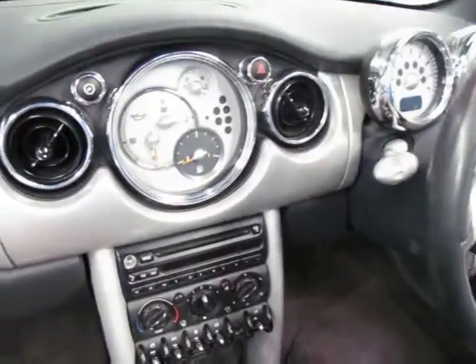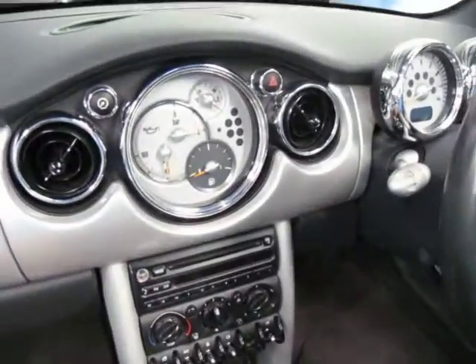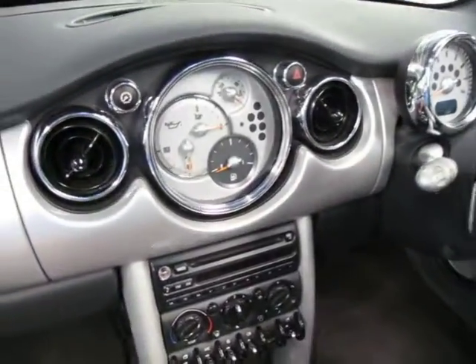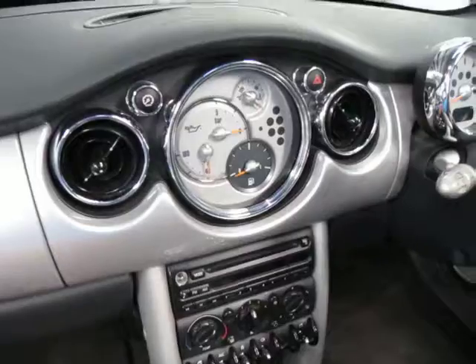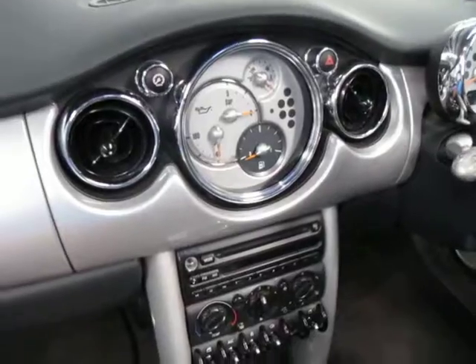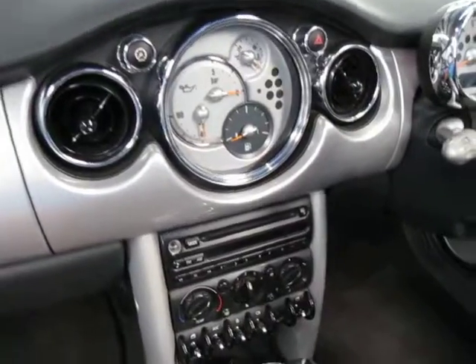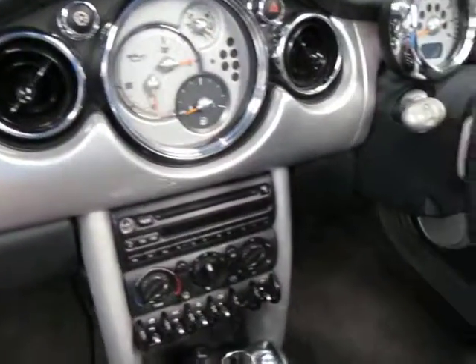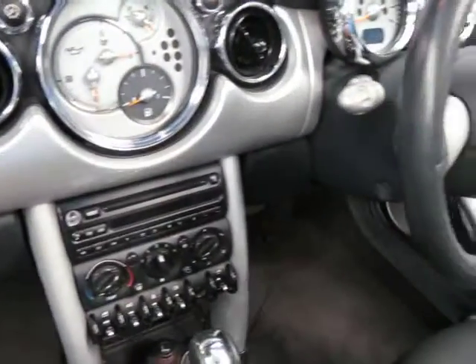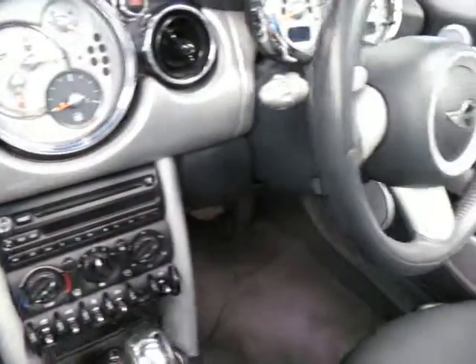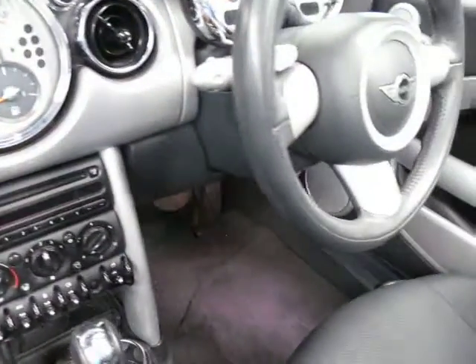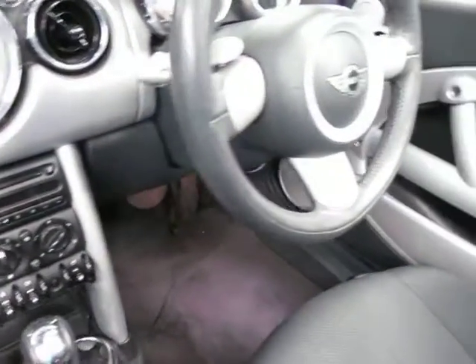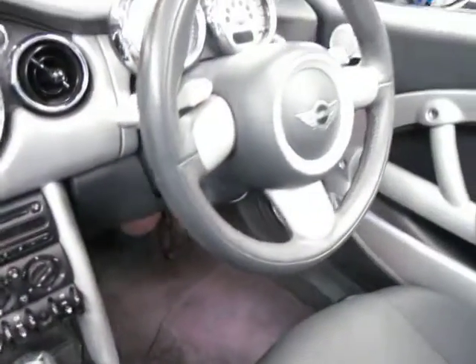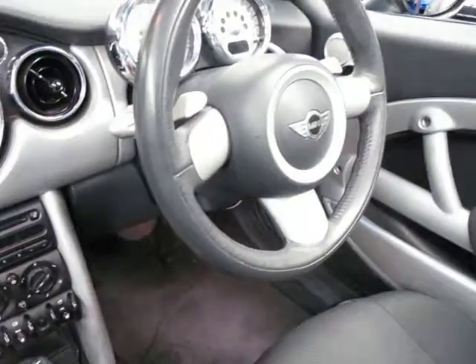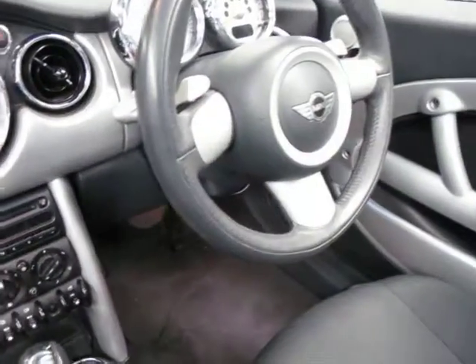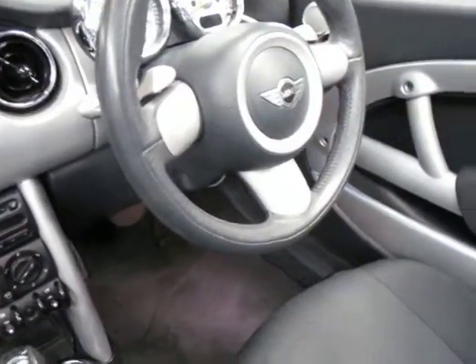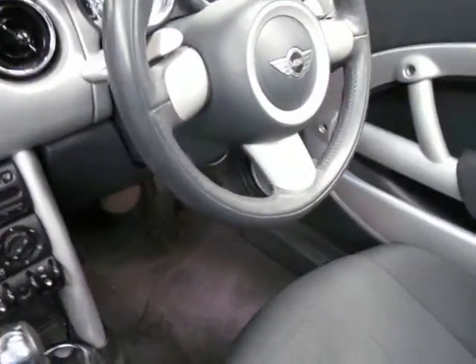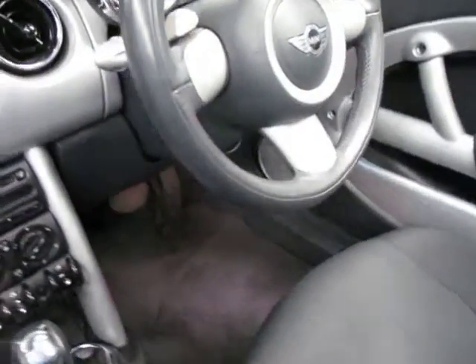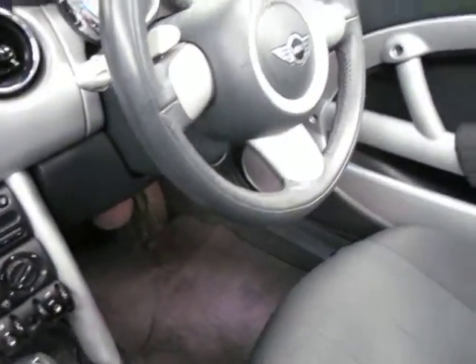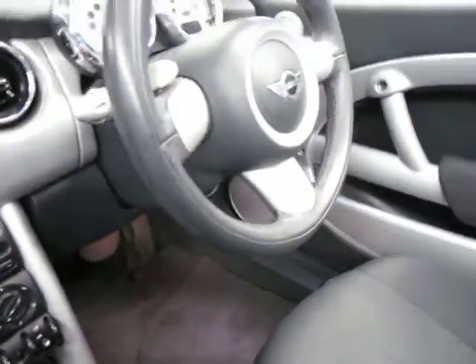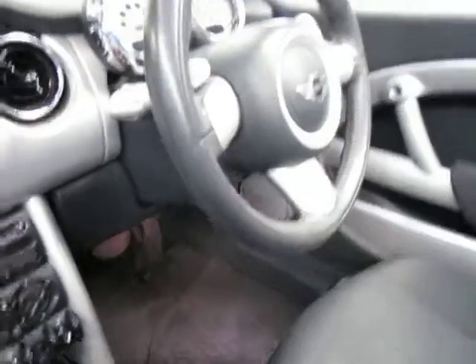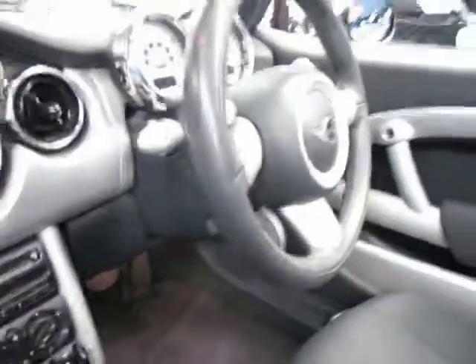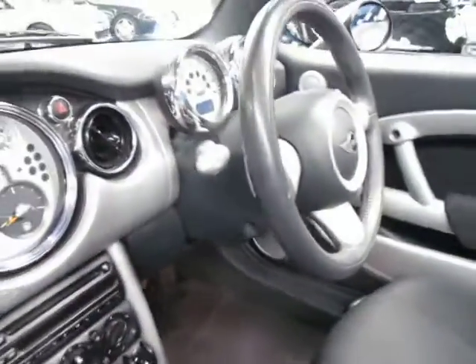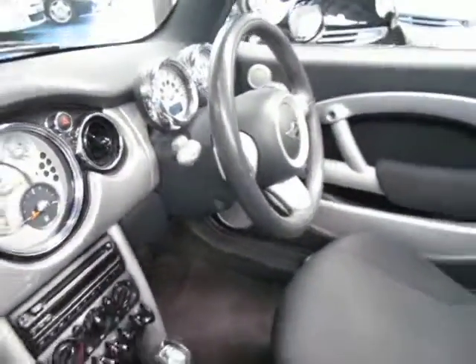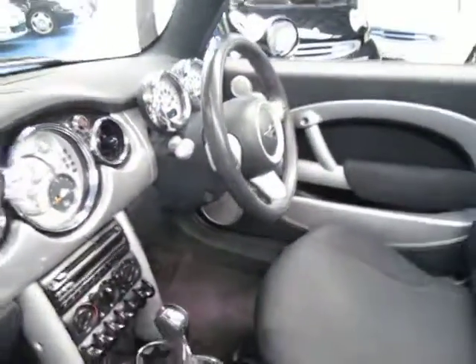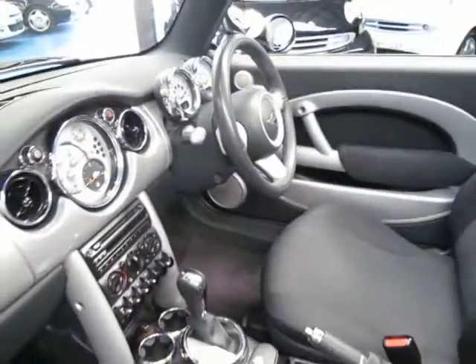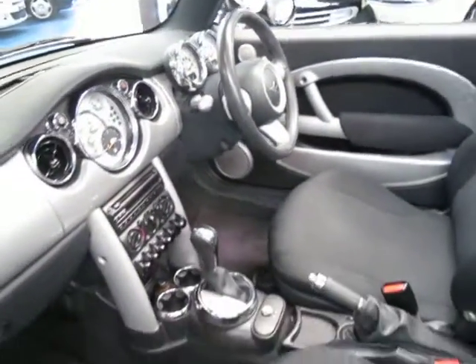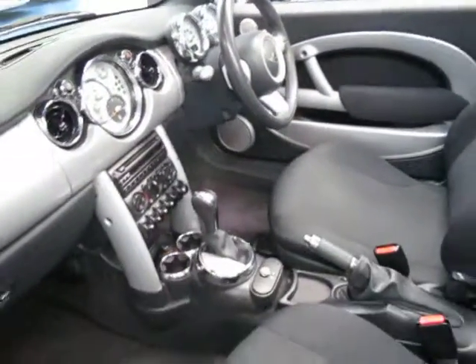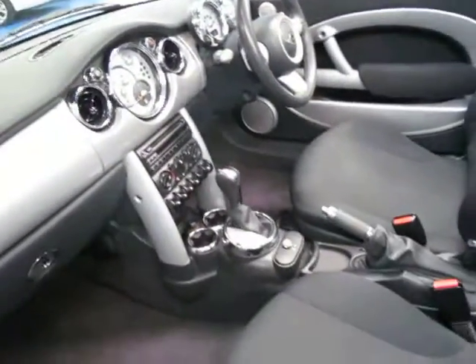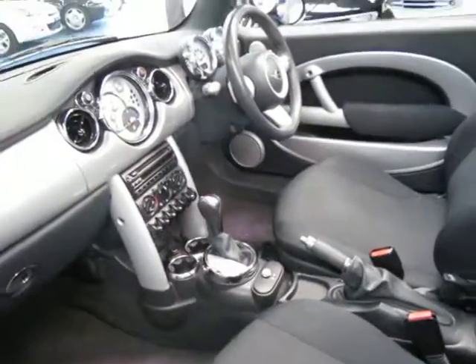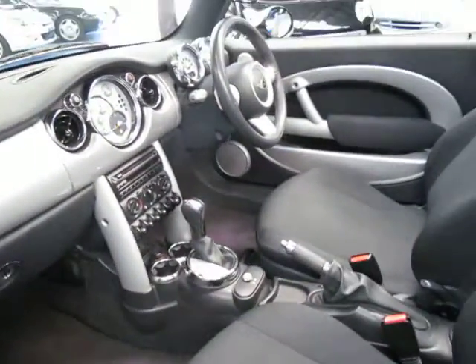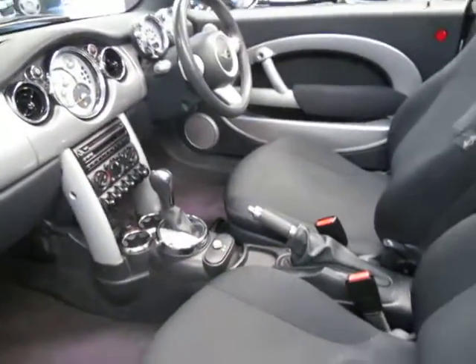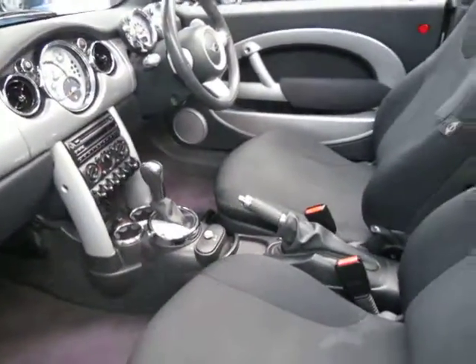This car has a very good log book to it. I have driven it, it drives very well, everything works, all the power windows. It's got a Tiptronic transmission, this car, which is great.